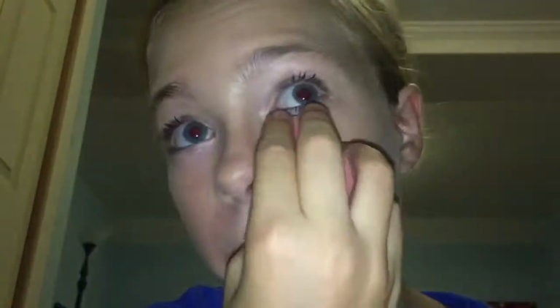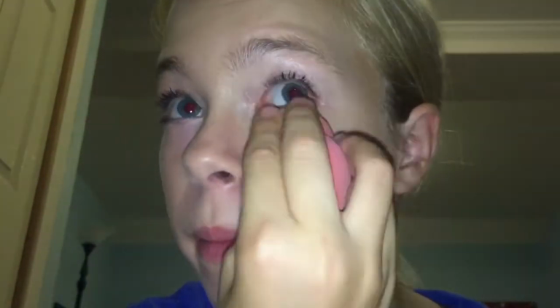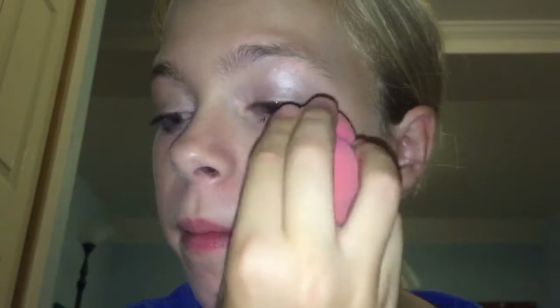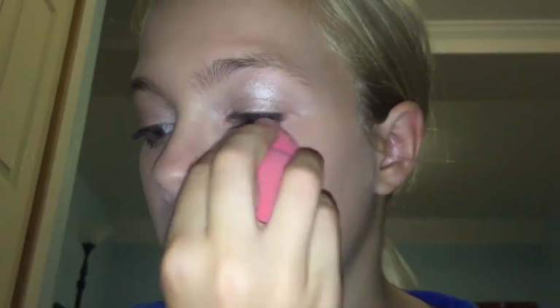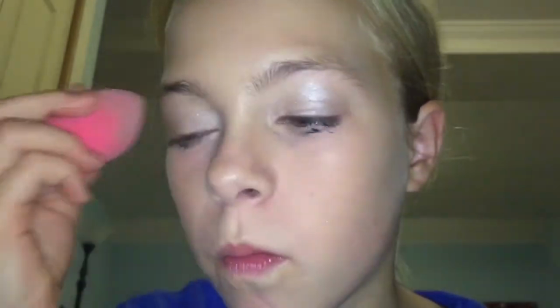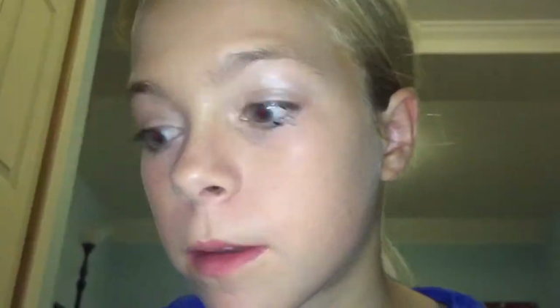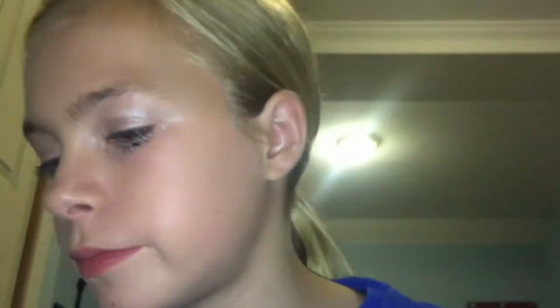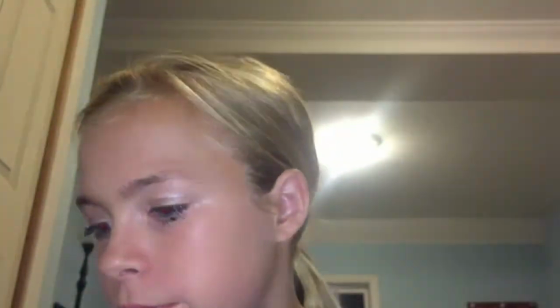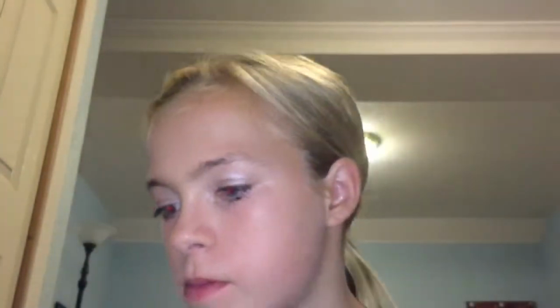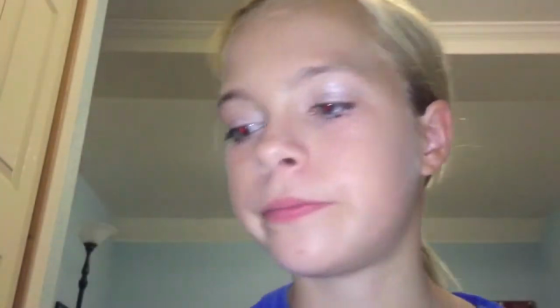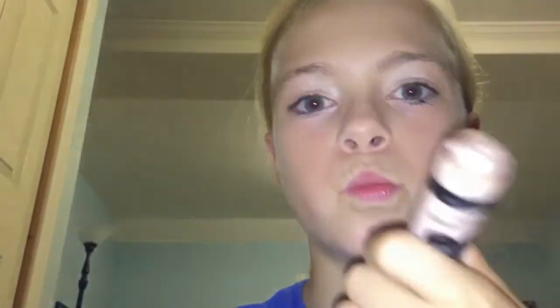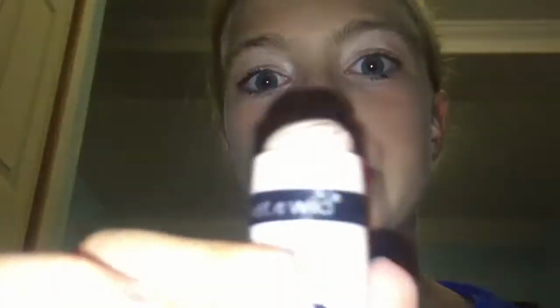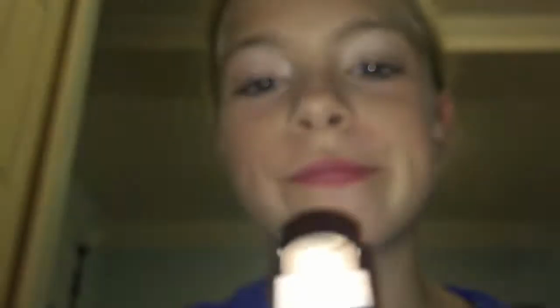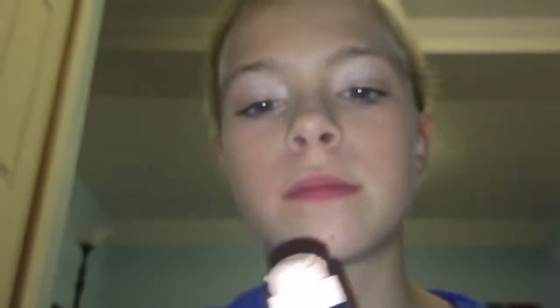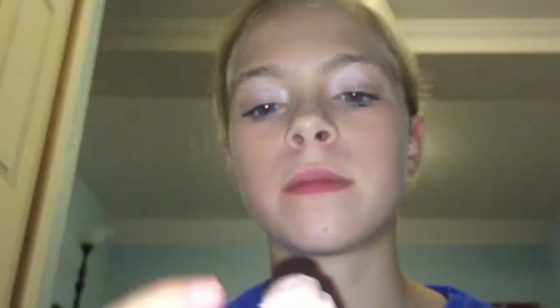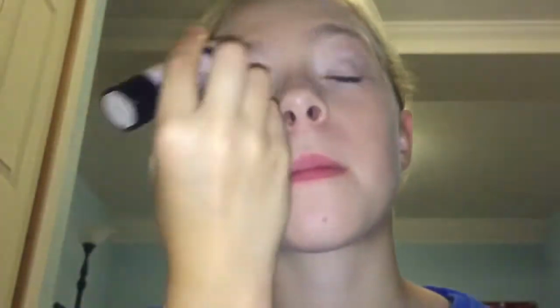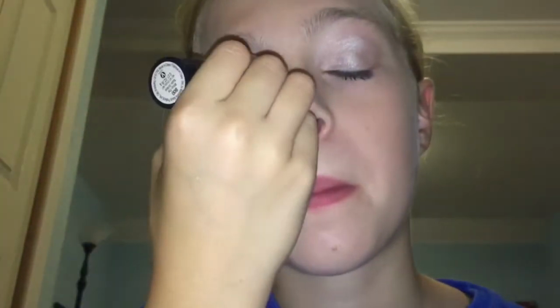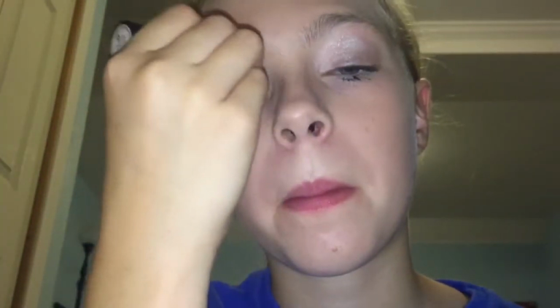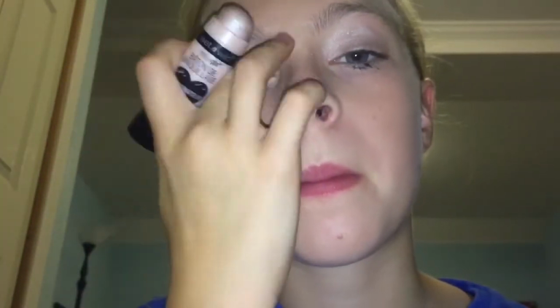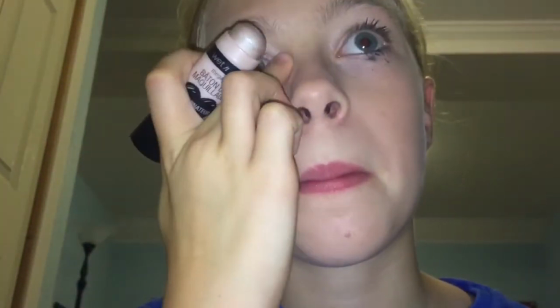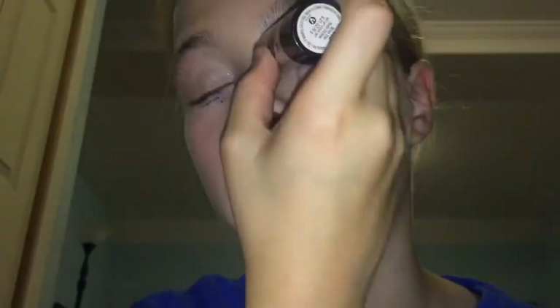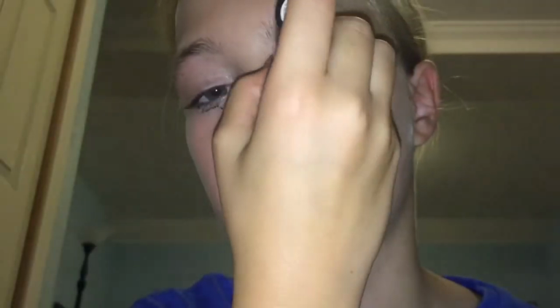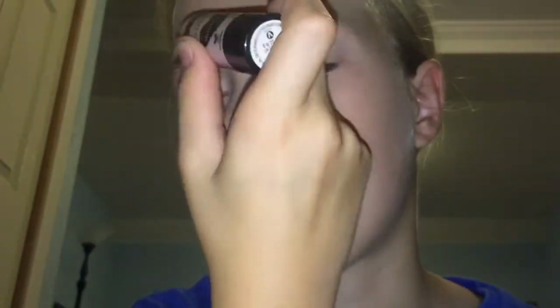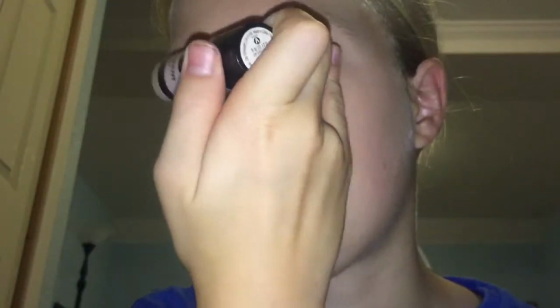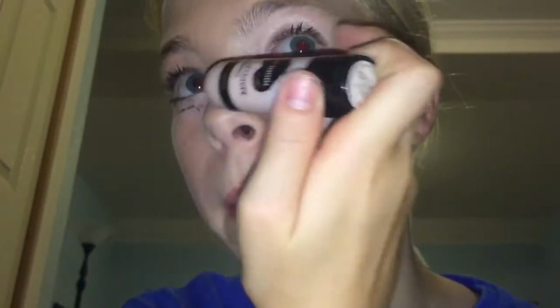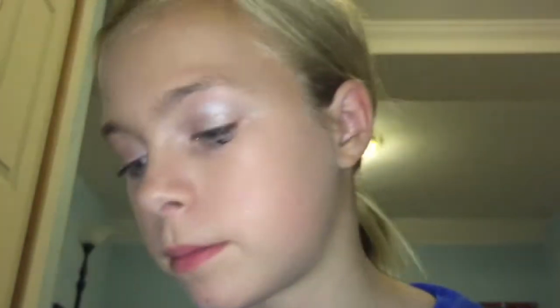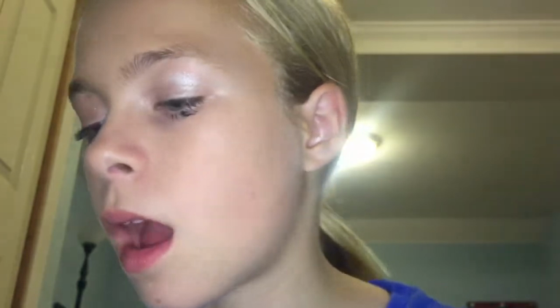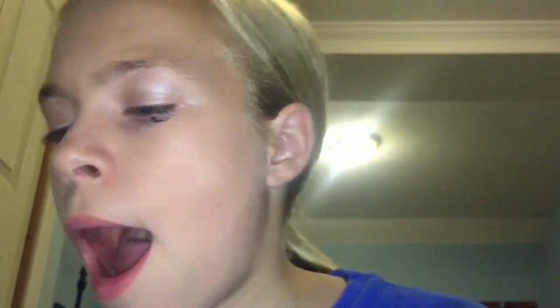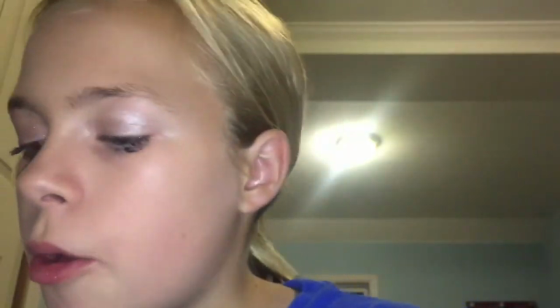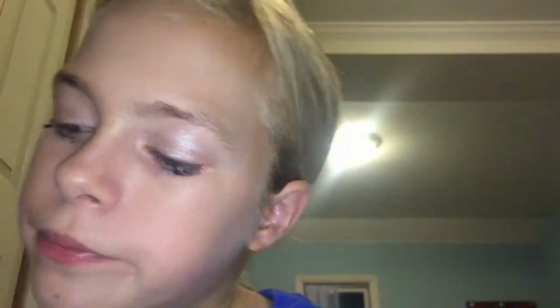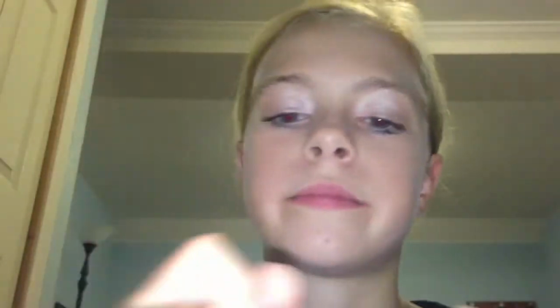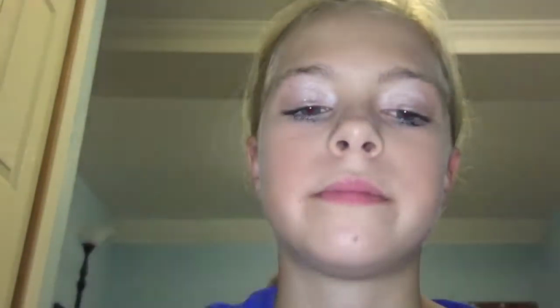And then I had to conceal under my eyes again because I may or may not have gotten some under my eyes. Then I'm going to be taking my Wet n' Wild makeup stick and the highlighter and applying that to my inner eye and my nose.